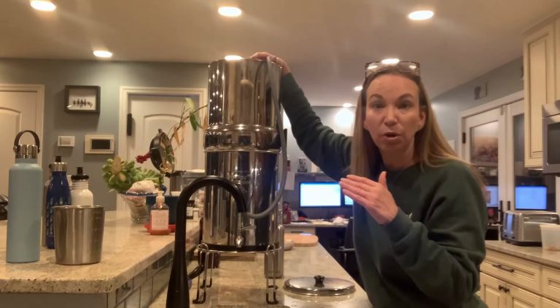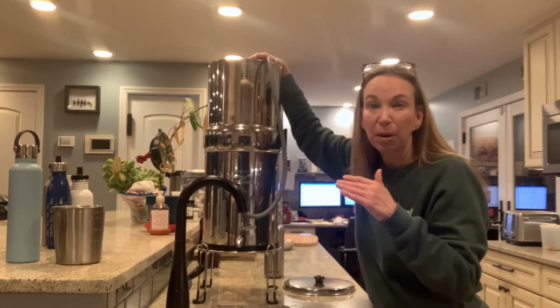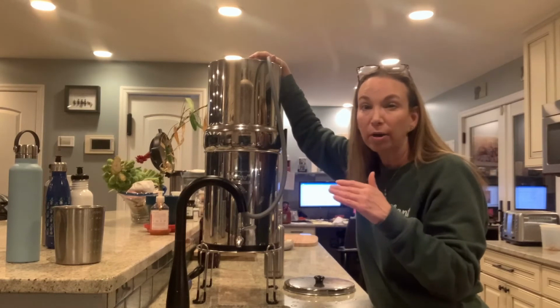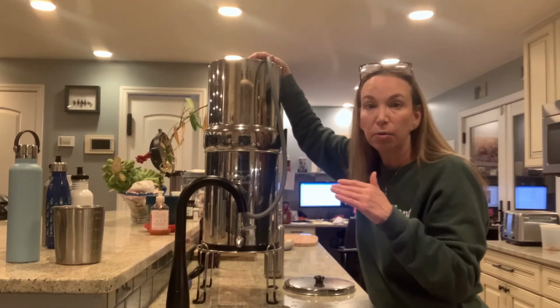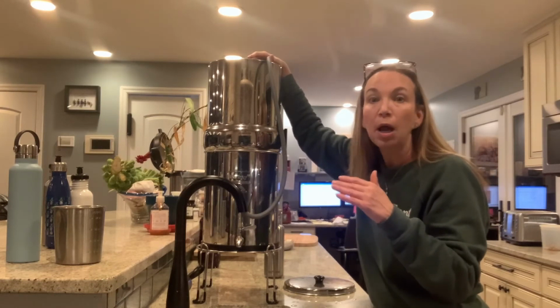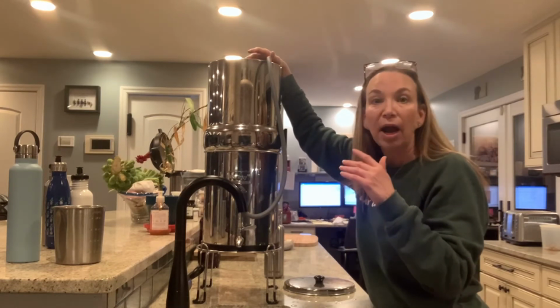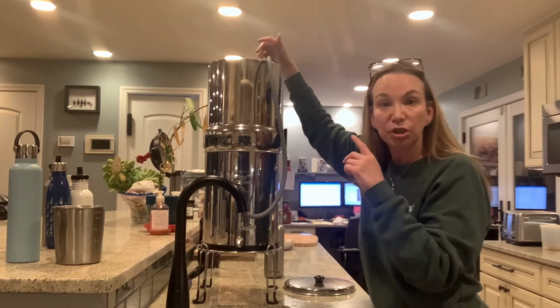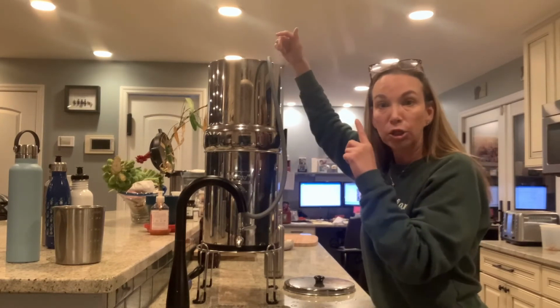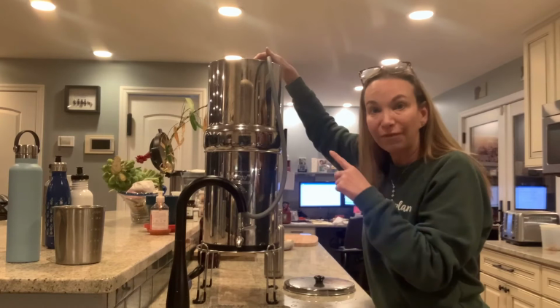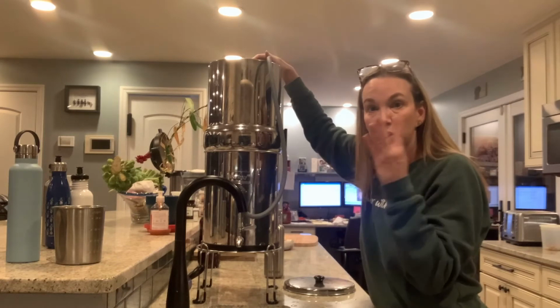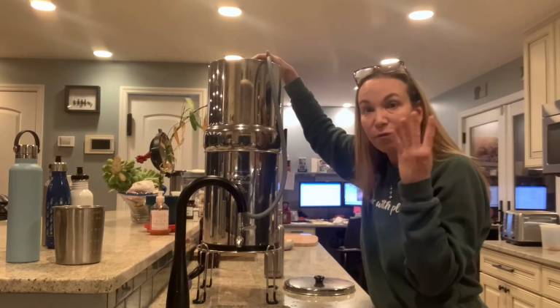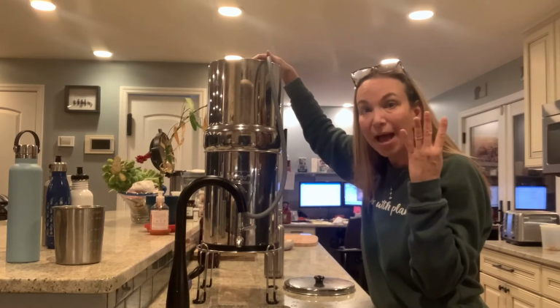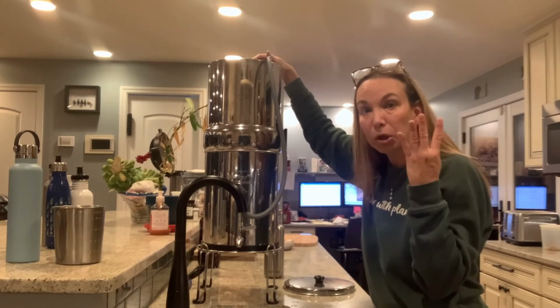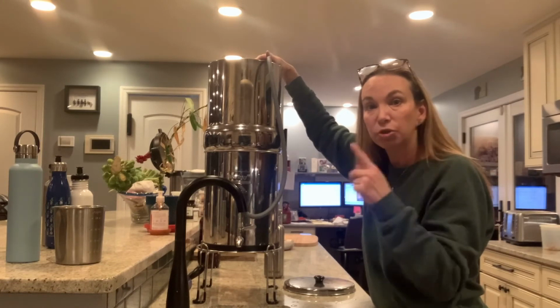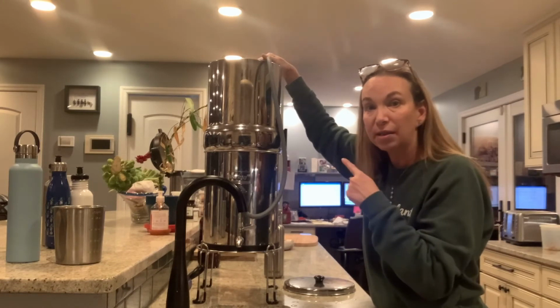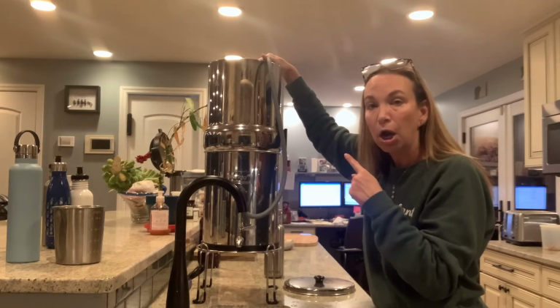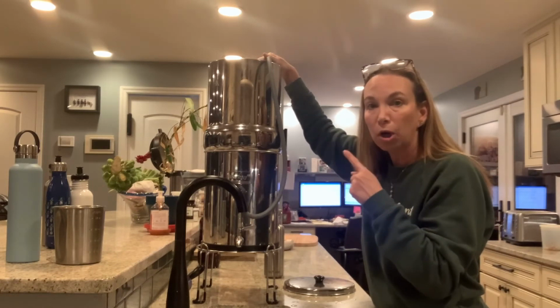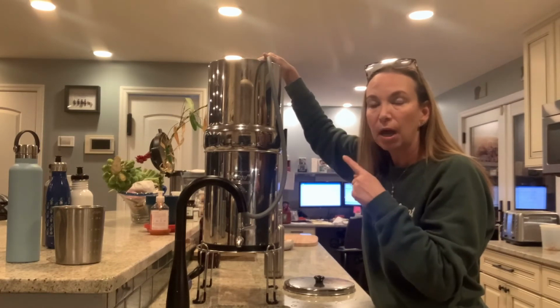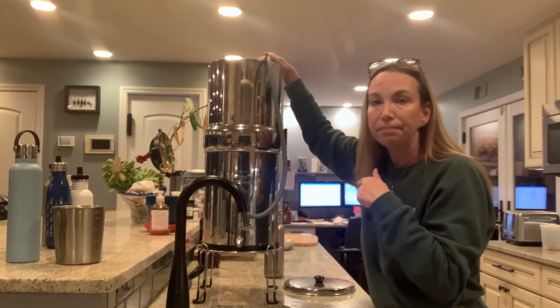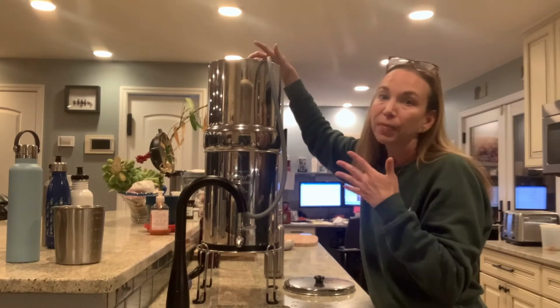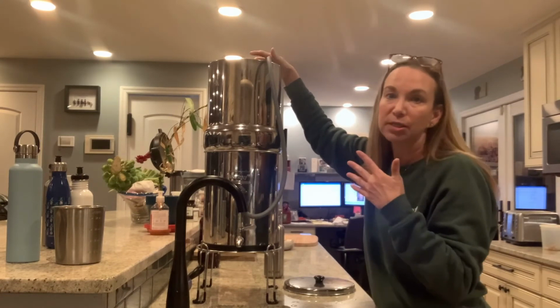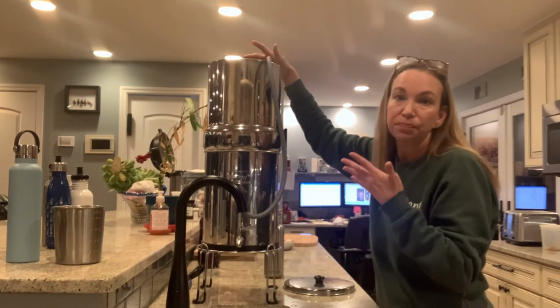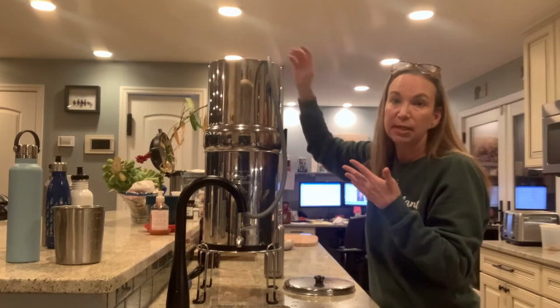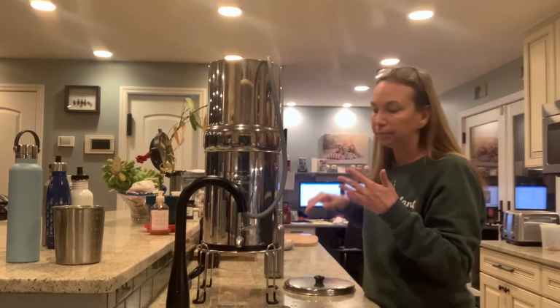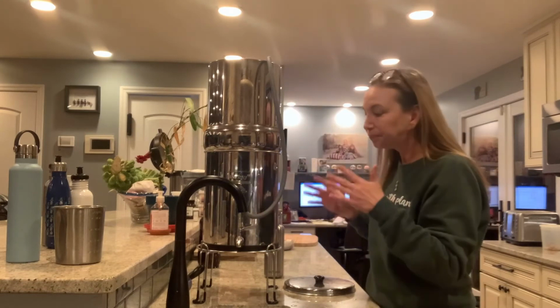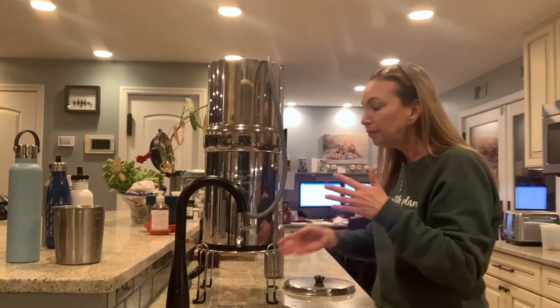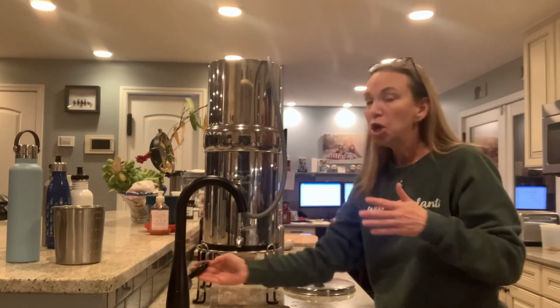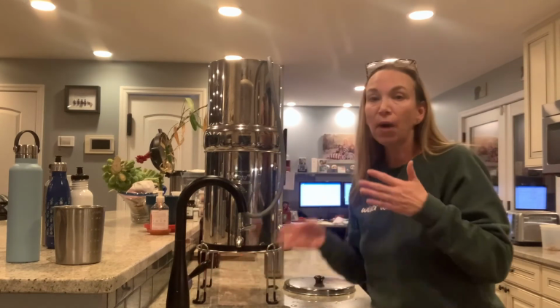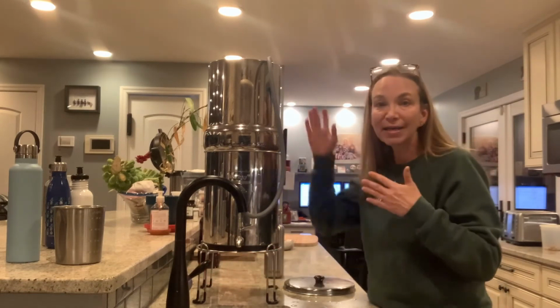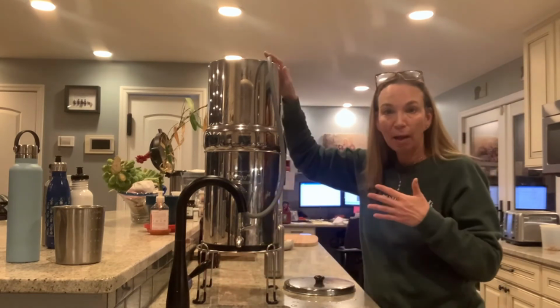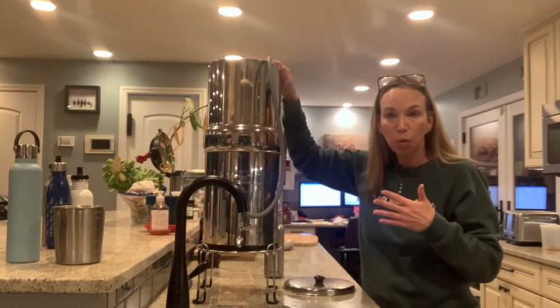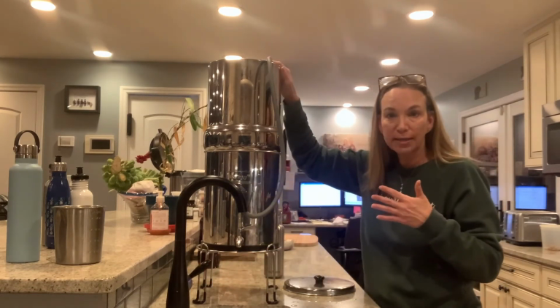I actually bought two extra filters, so I have four black Berkey filters in there working. It's just easier and faster. The downside is I can't see how much water is up there as easily.